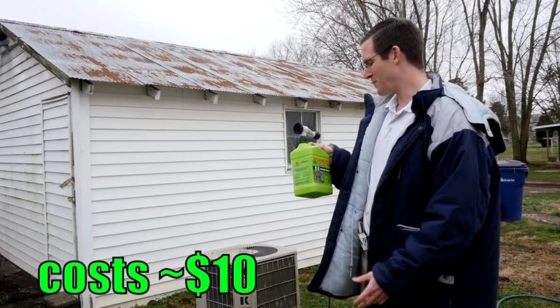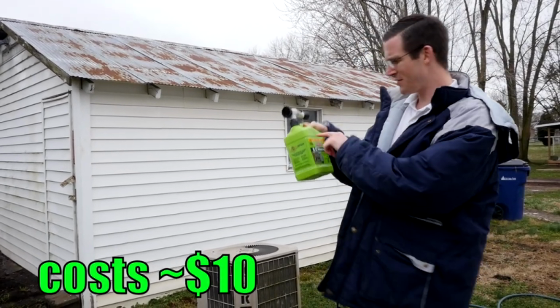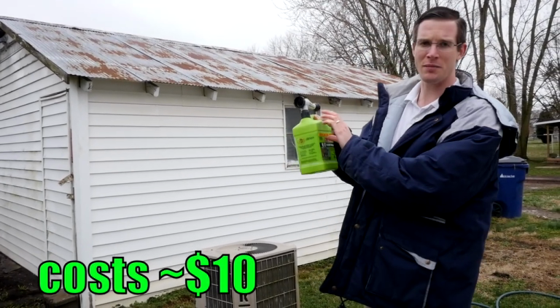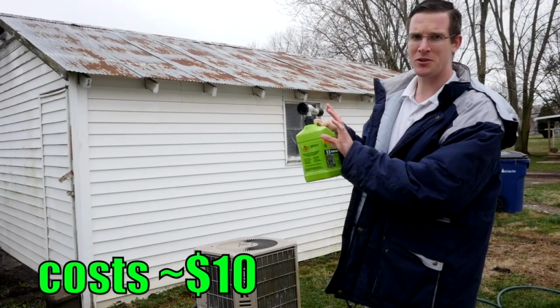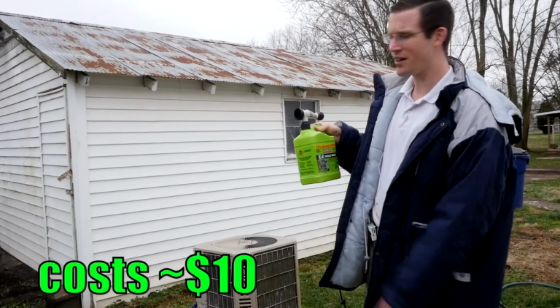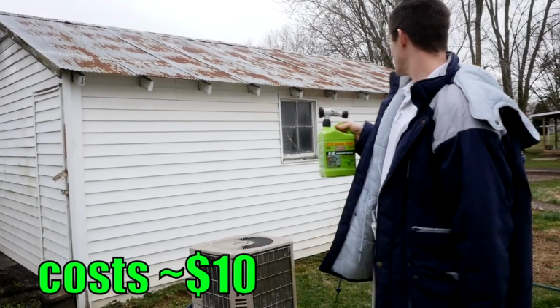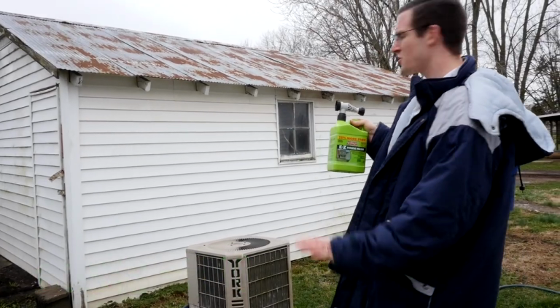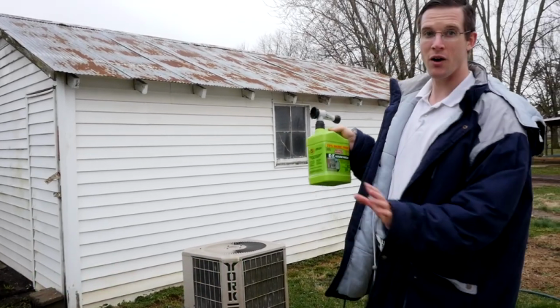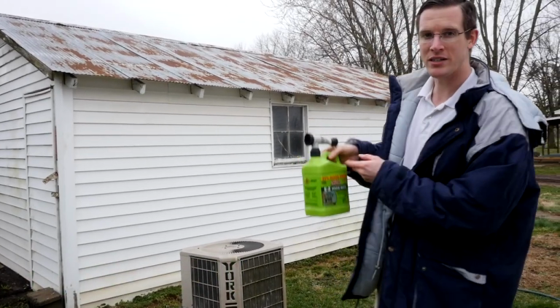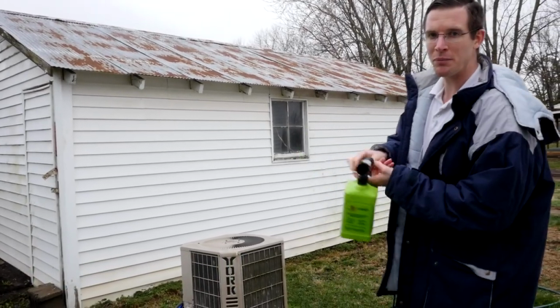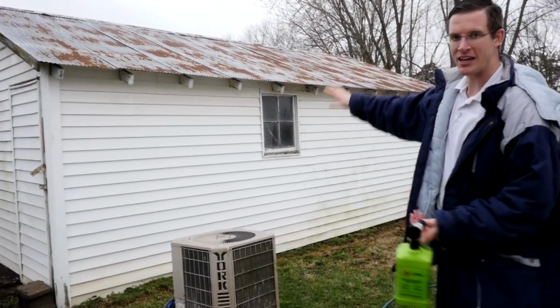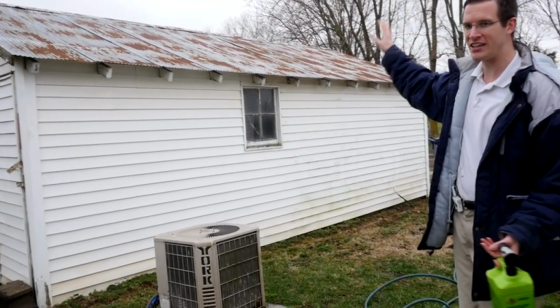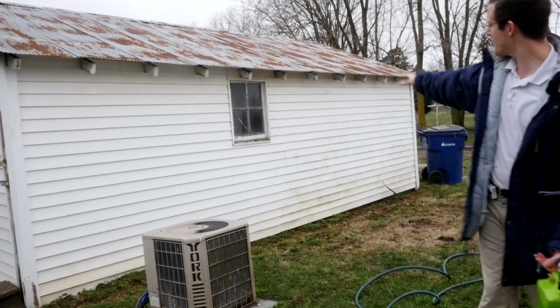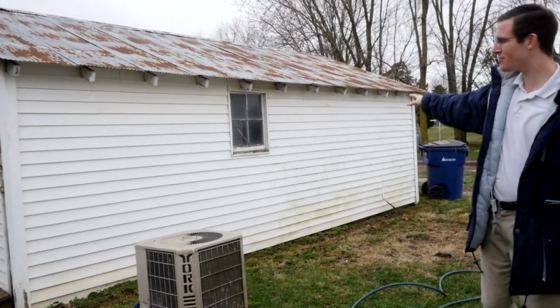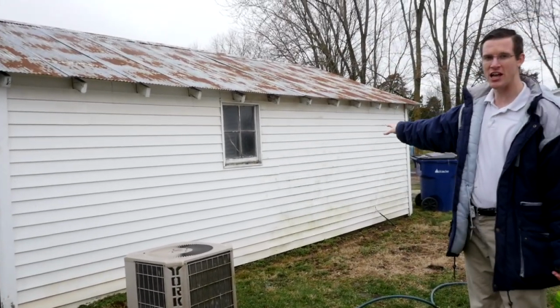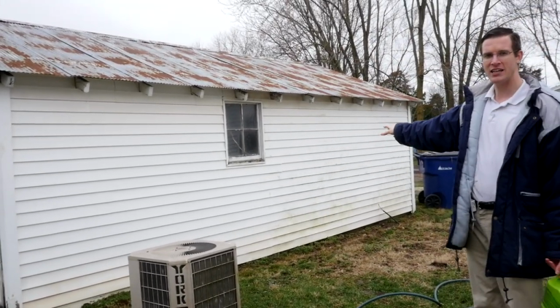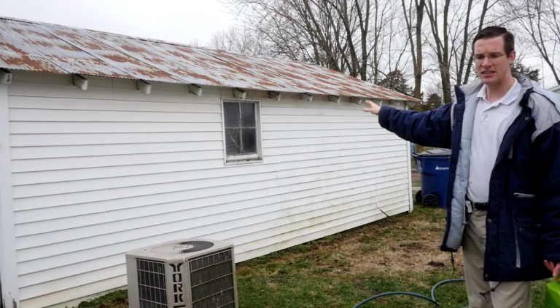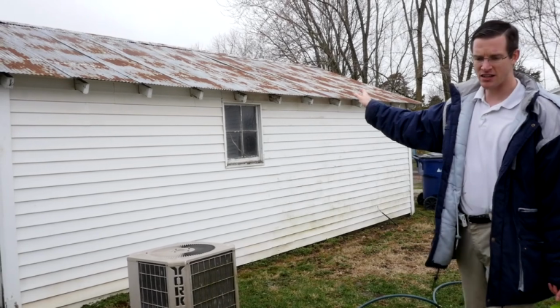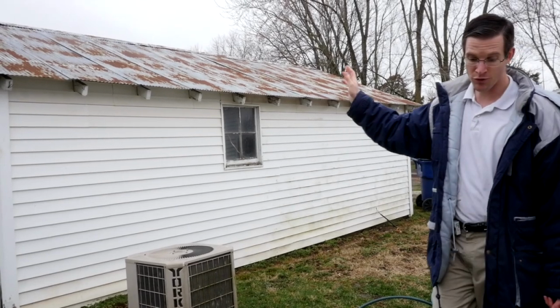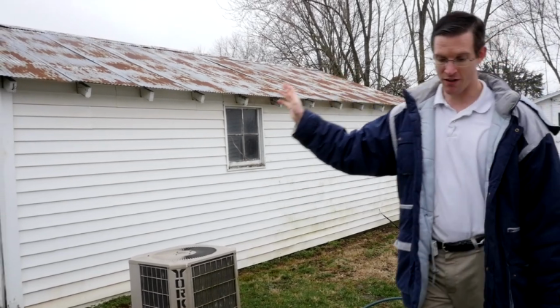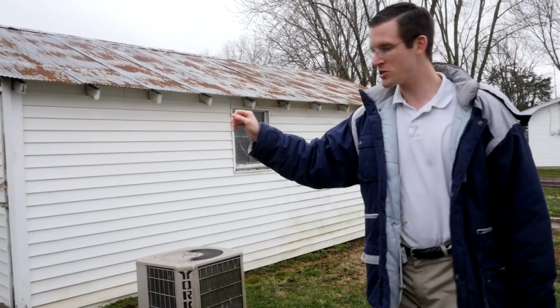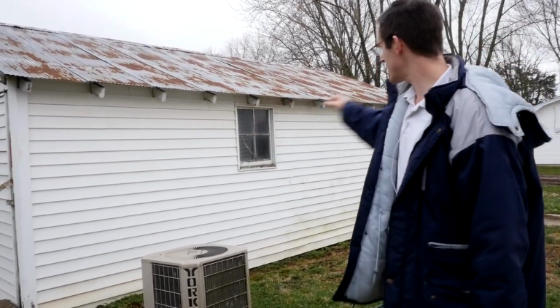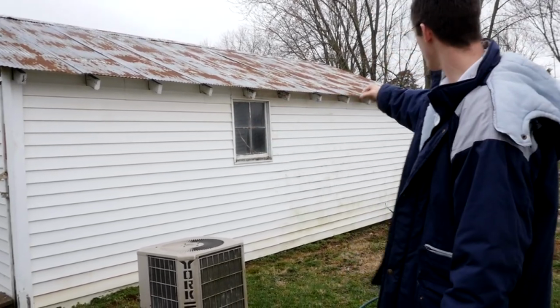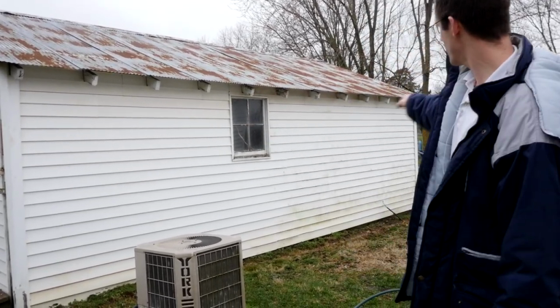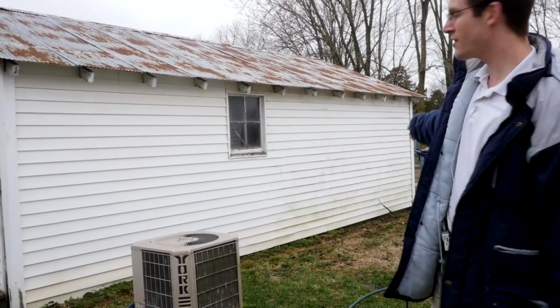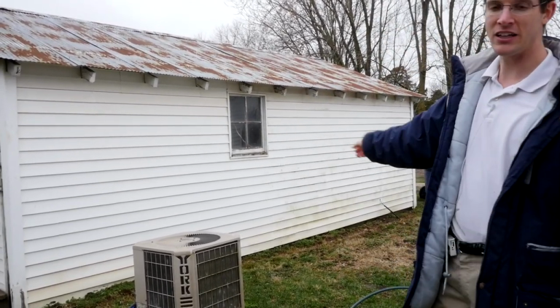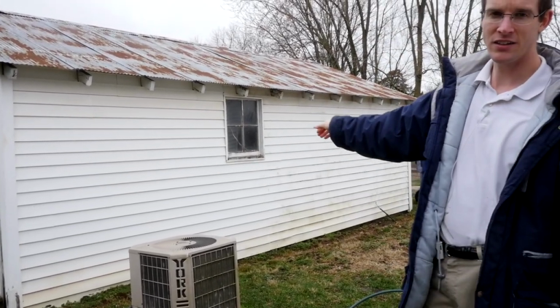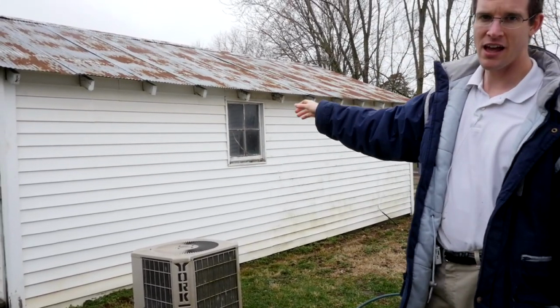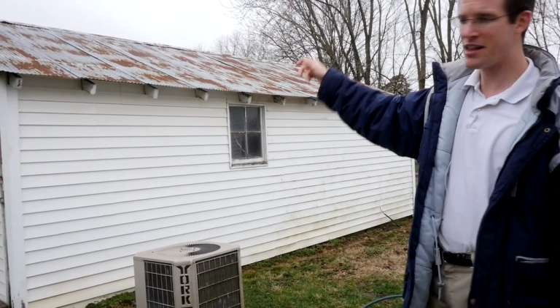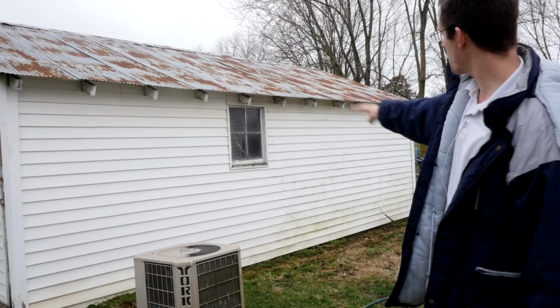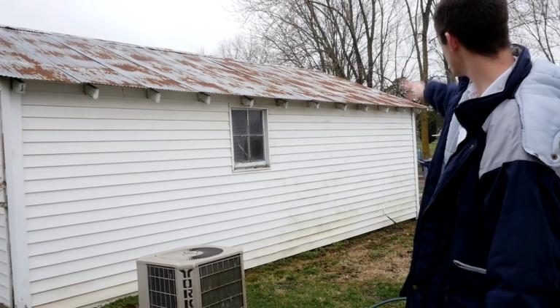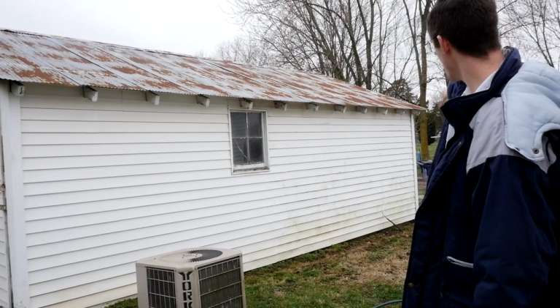I didn't even use that much chemical at all. So I'm going to show you how it works. I'm going to apply it here on the other half of the shed. First off, you're supposed to rinse off the vinyl and then spray on some soap, some of the chemical.